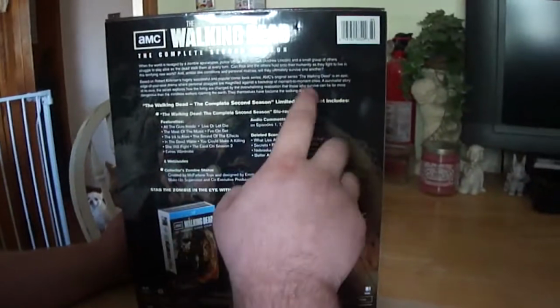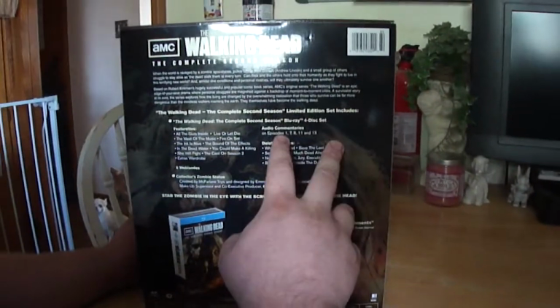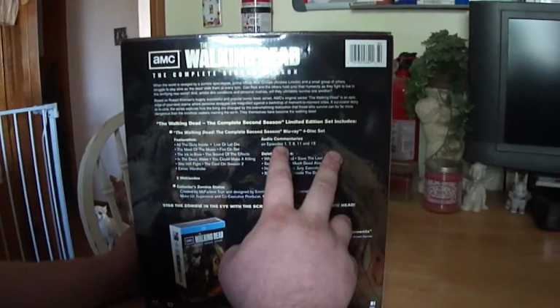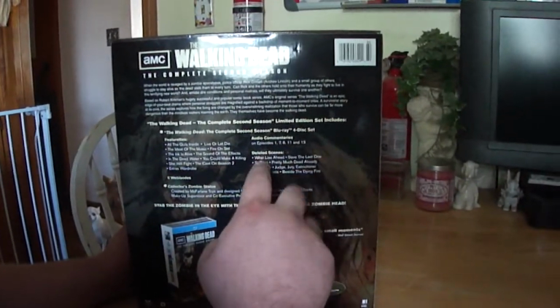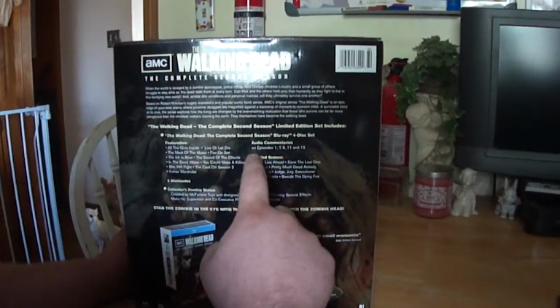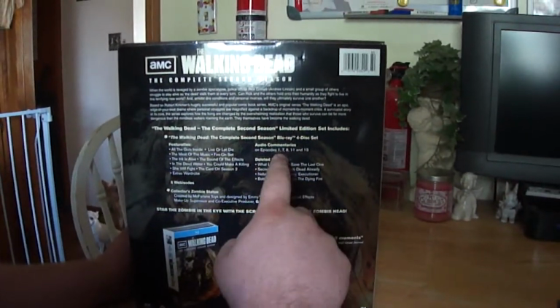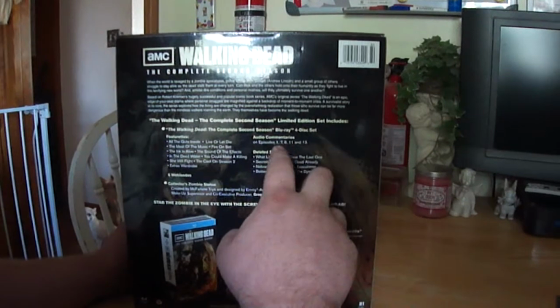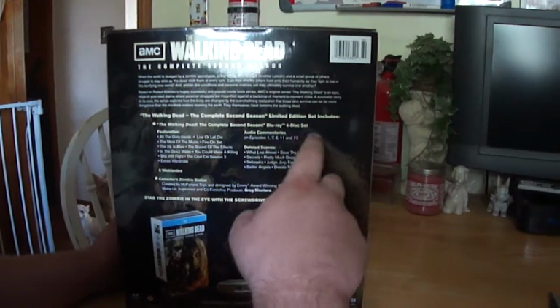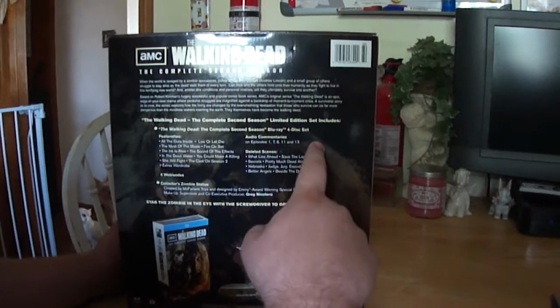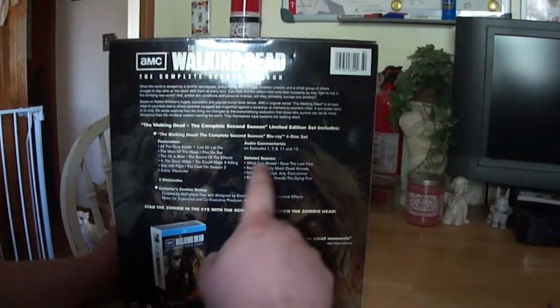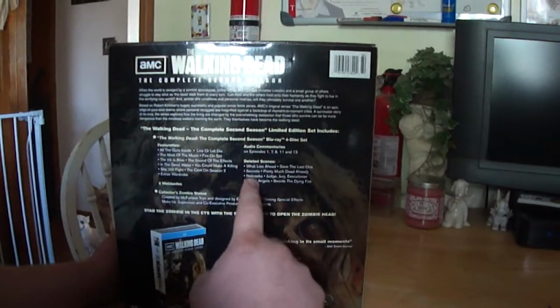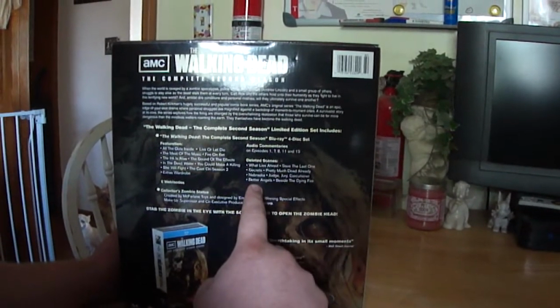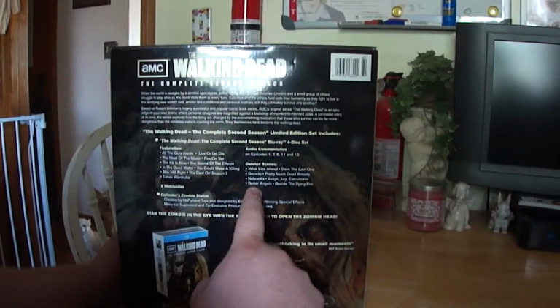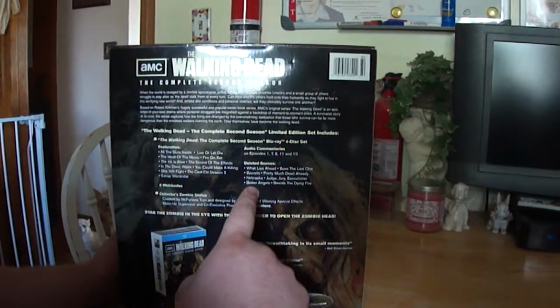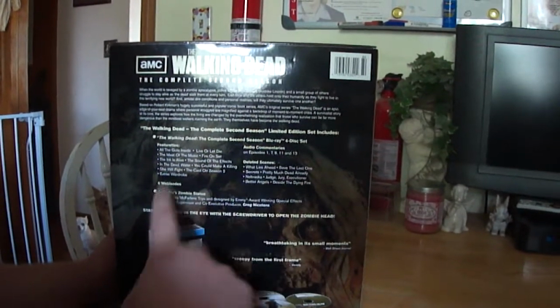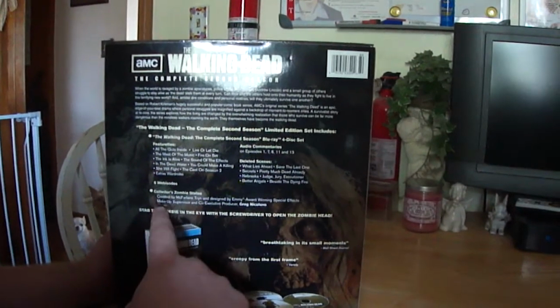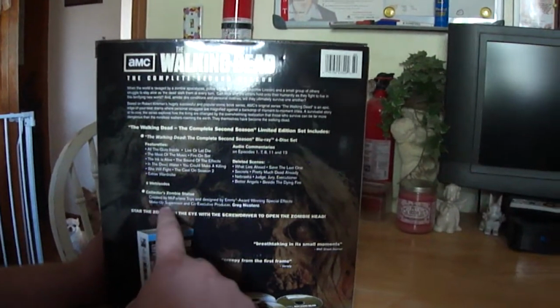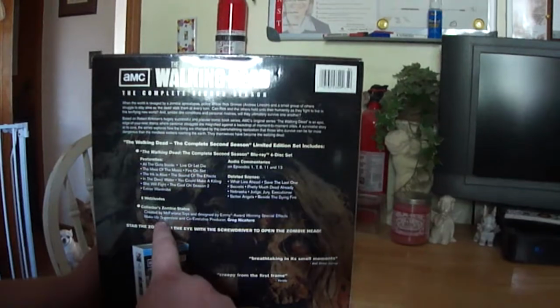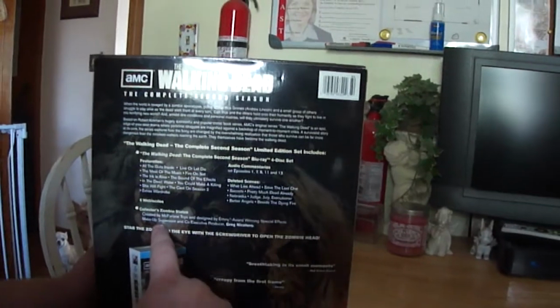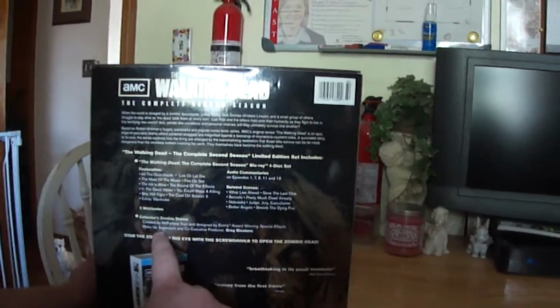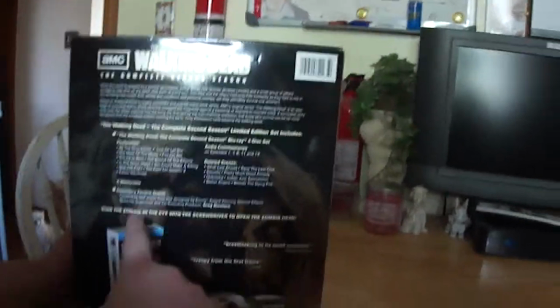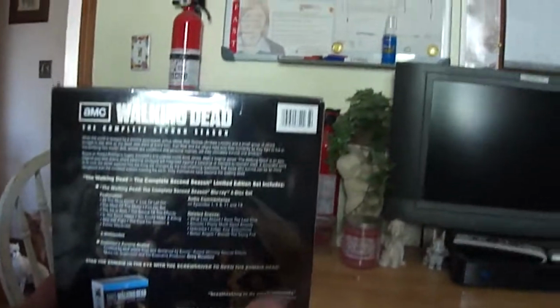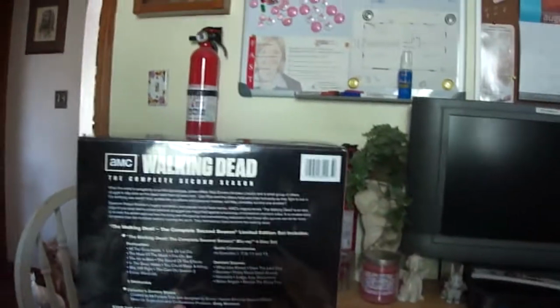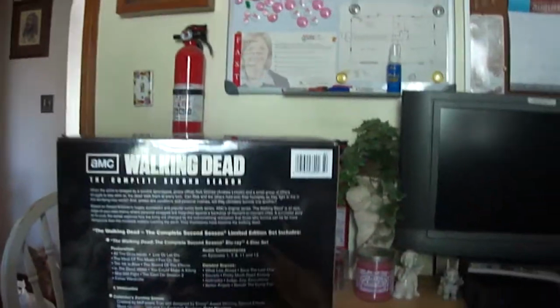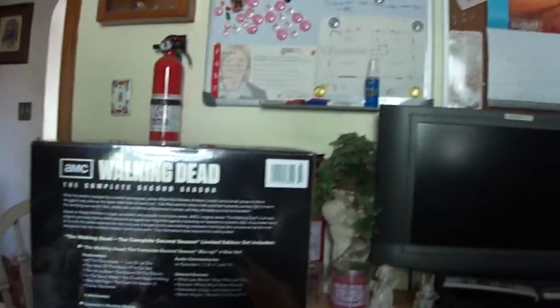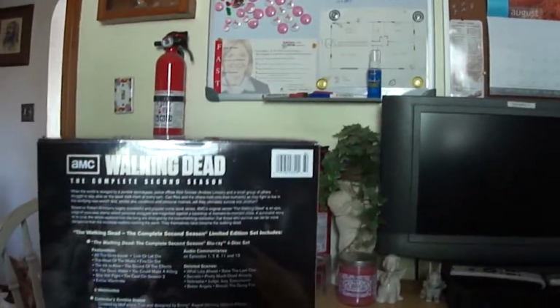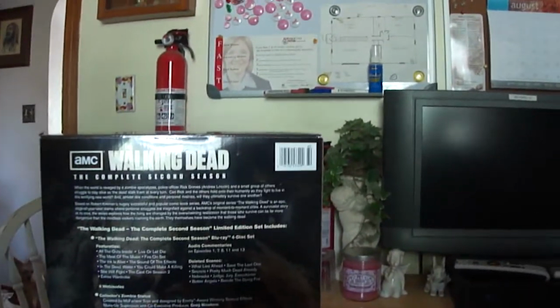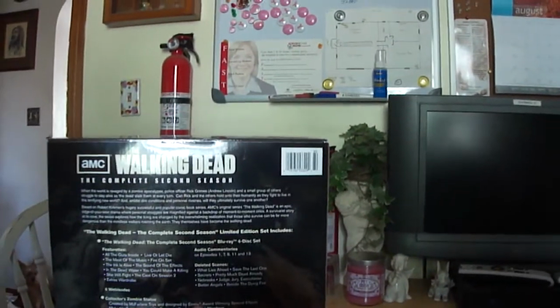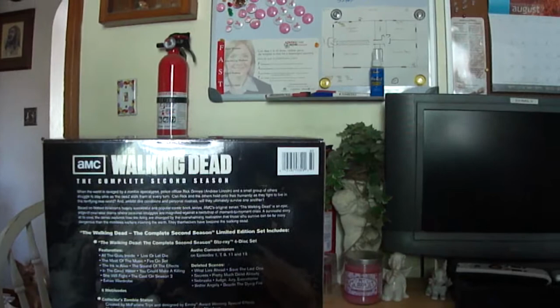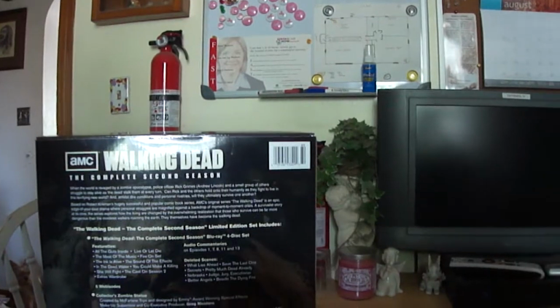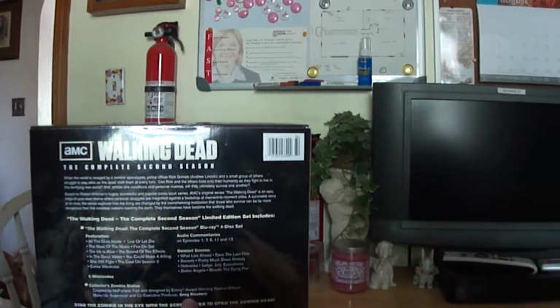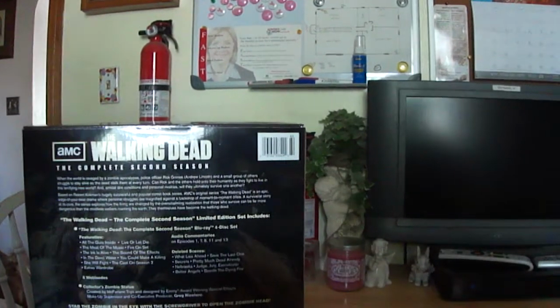All the commentaries on episodes 1, 7, 8, 11, and 13. A few deleted scenes. And then the collector zombie statue made by McFarlane Toys, but made by Greg Nicotero.